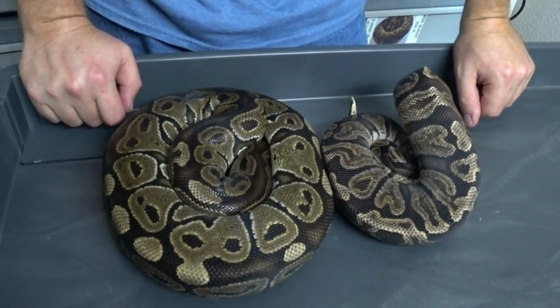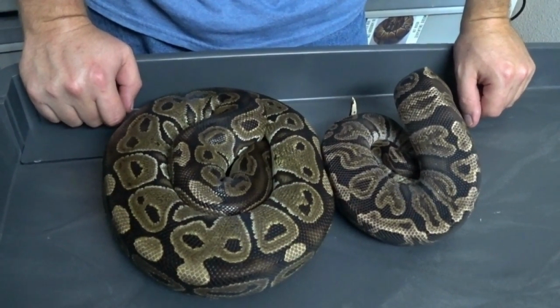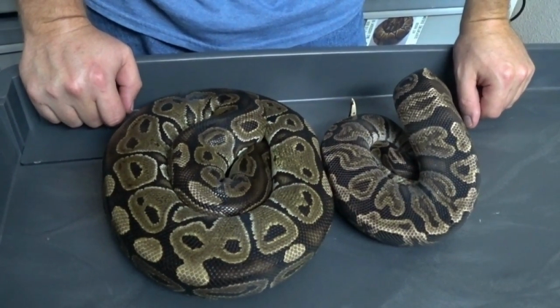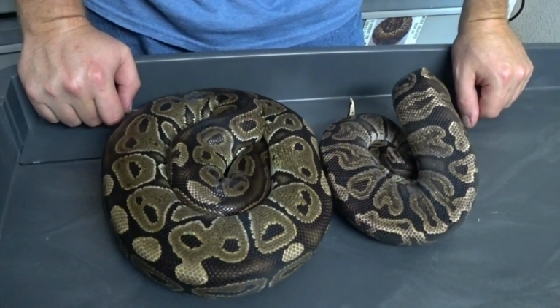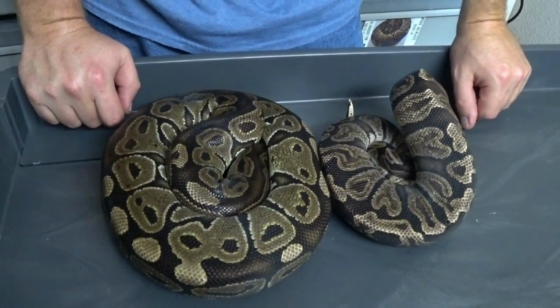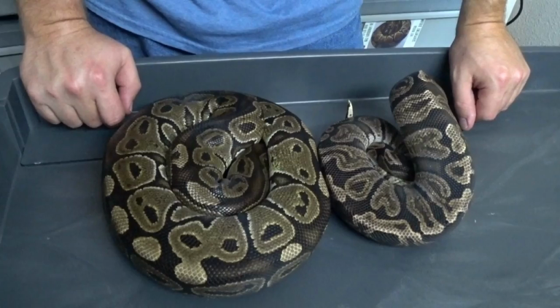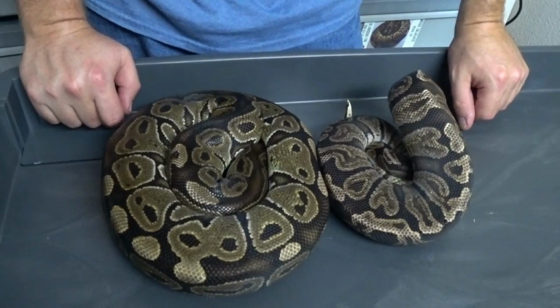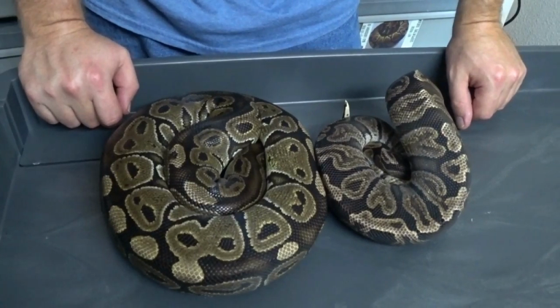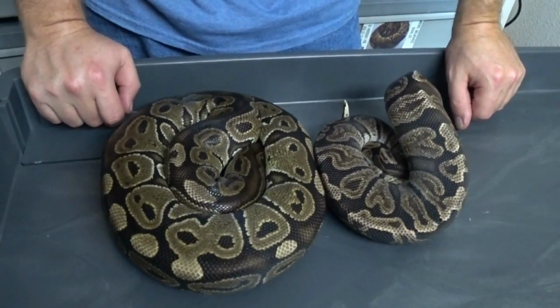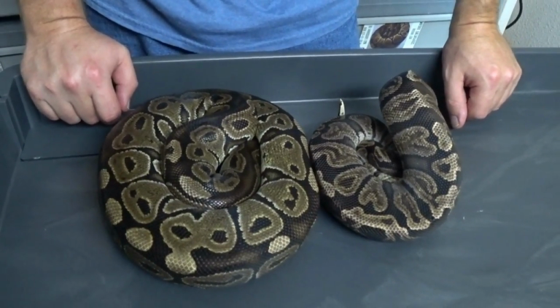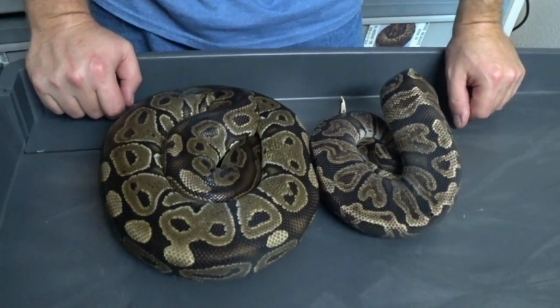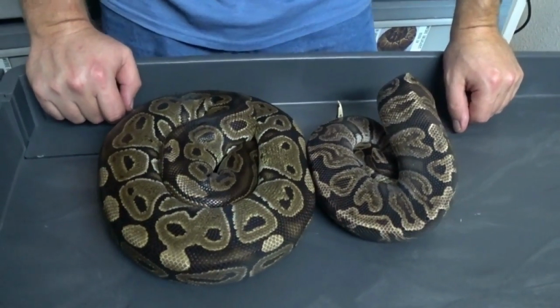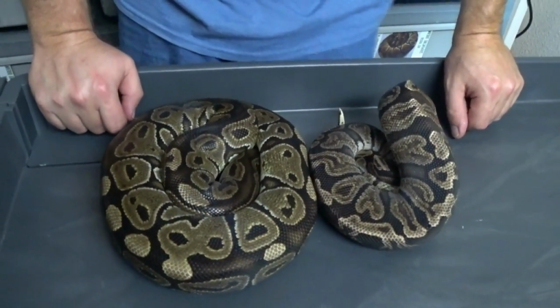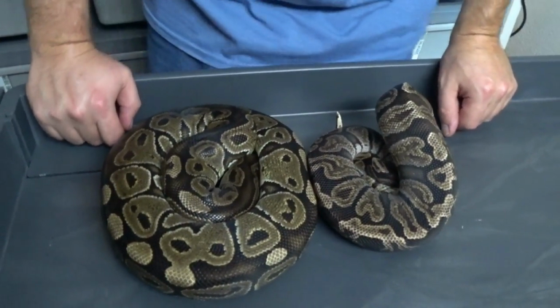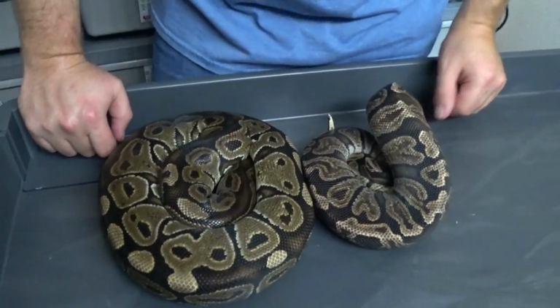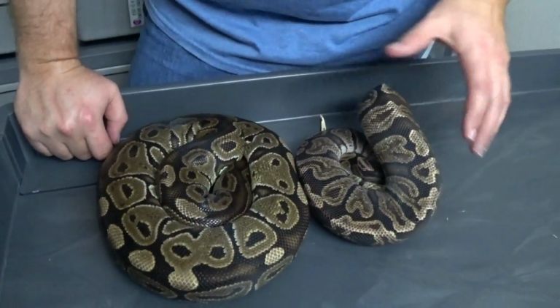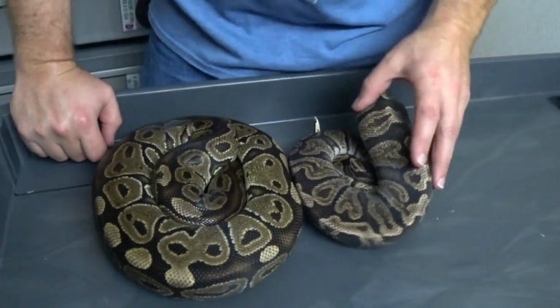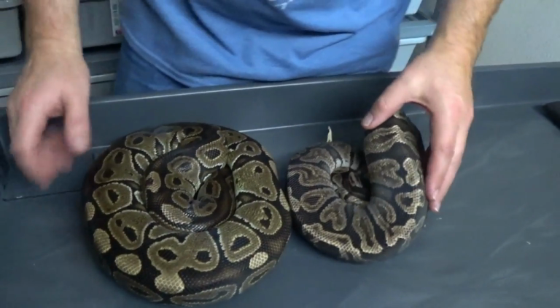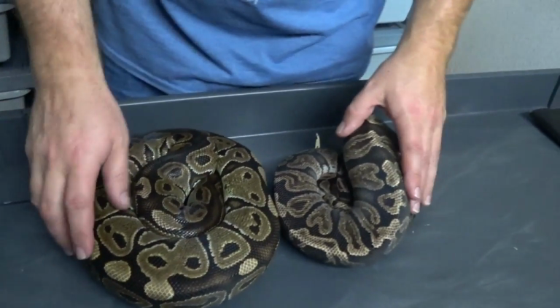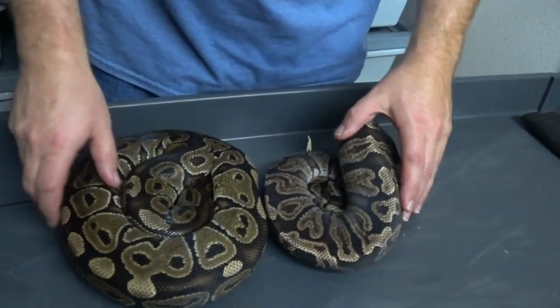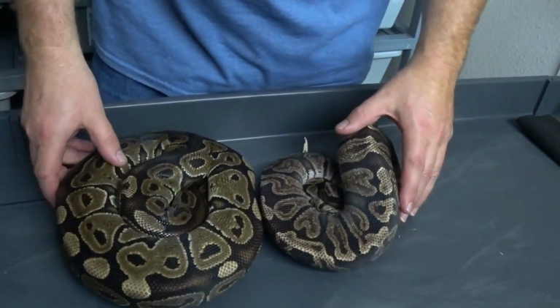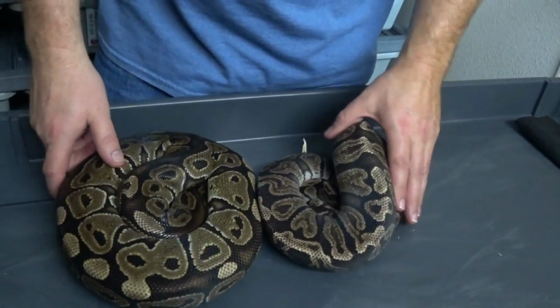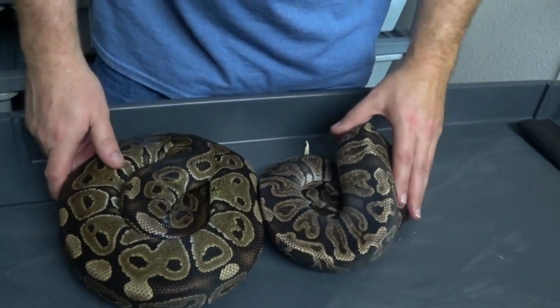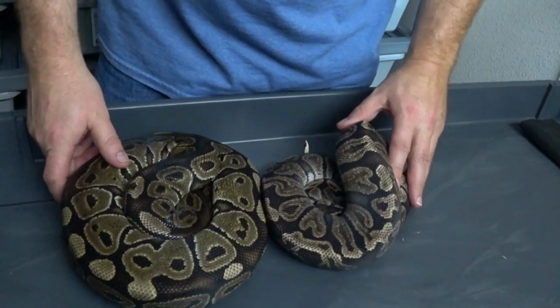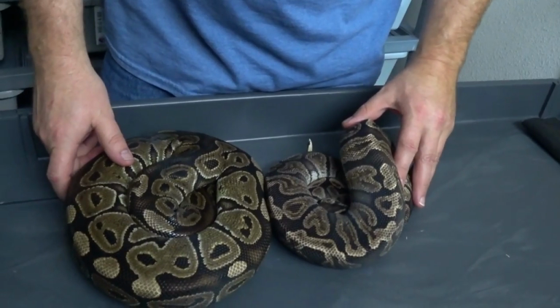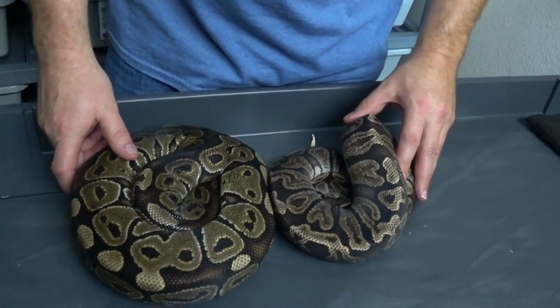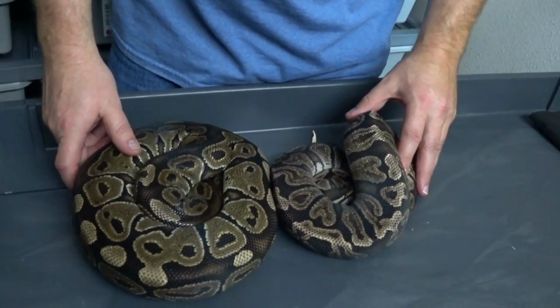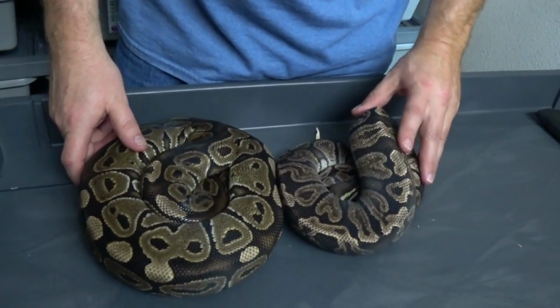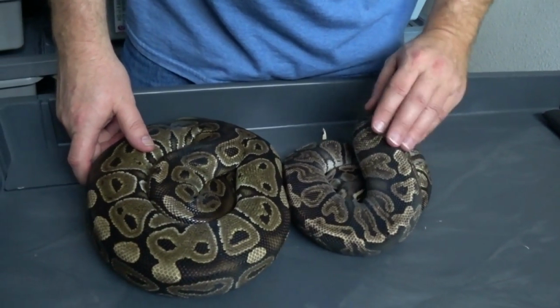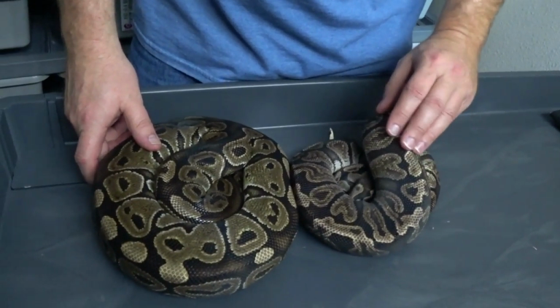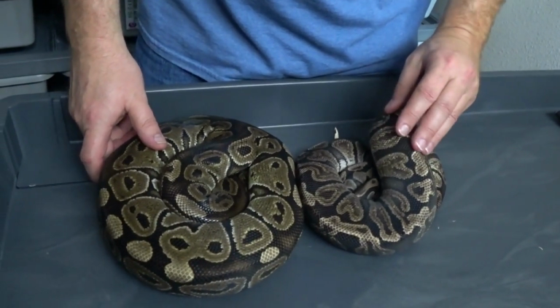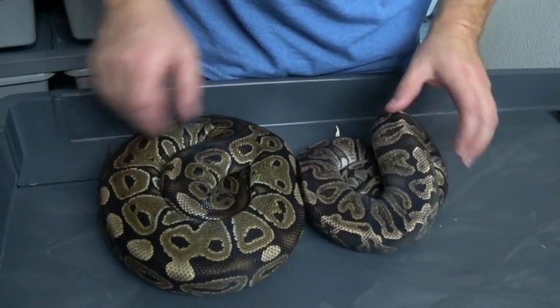Hey everybody, this is Jim and Crystal with Serpentine Dream. I'm going to go over another clutch here. I'm going to do something a little different — kind of show off the parents of the clutch real quick before we do the clutch.